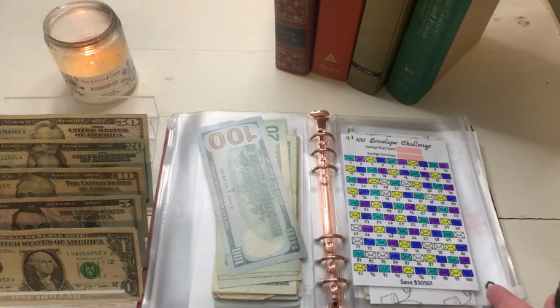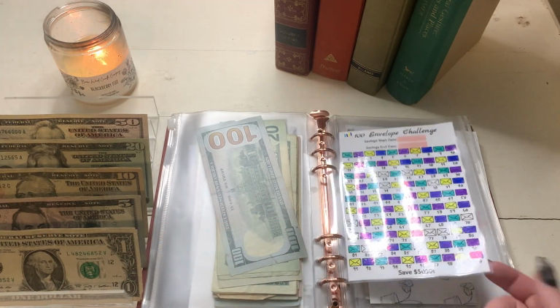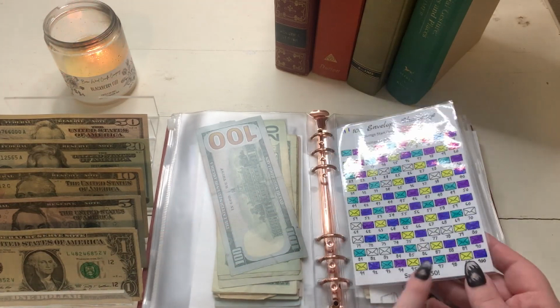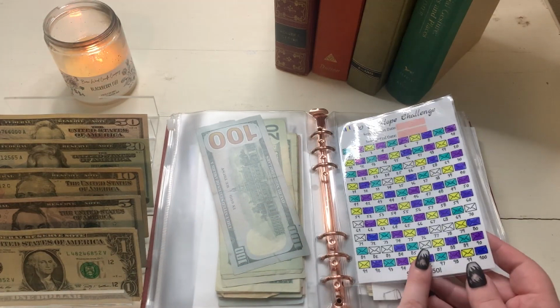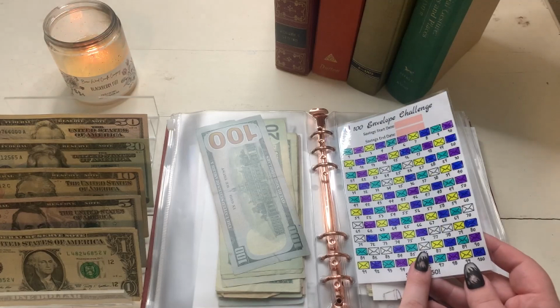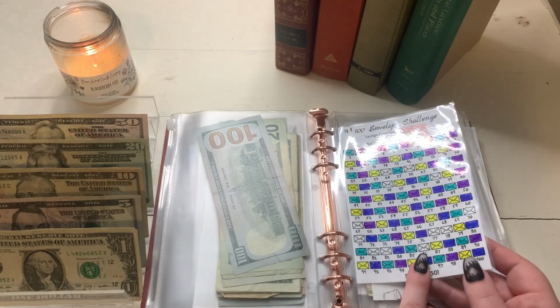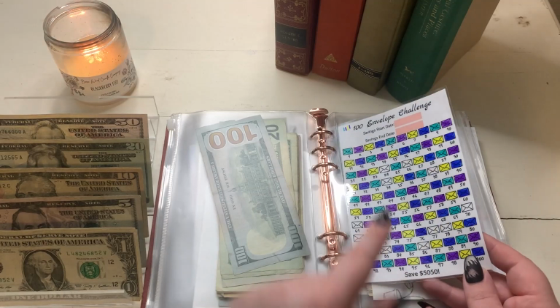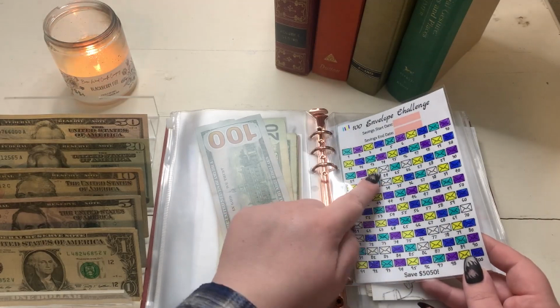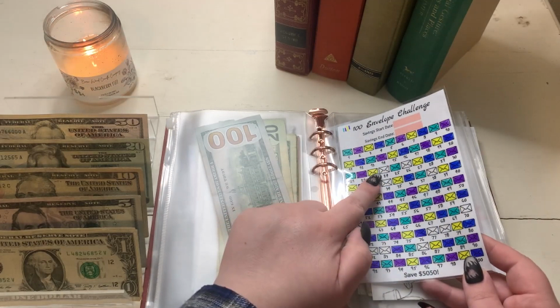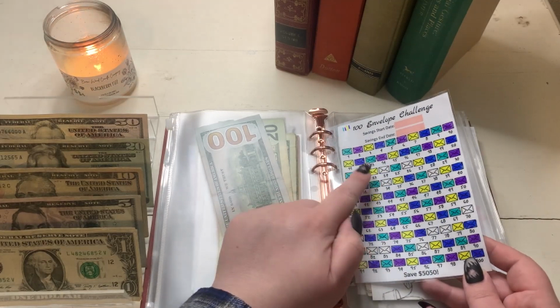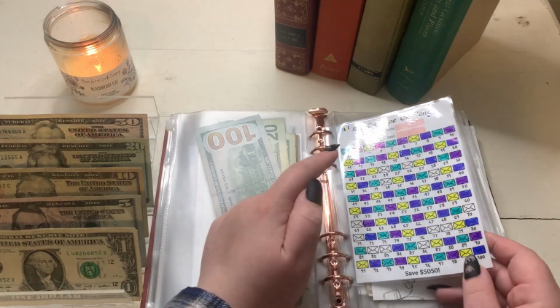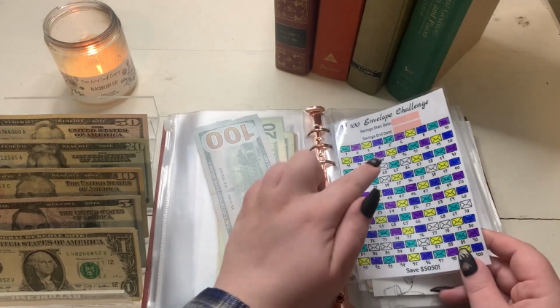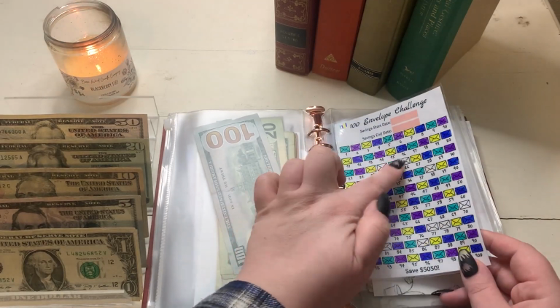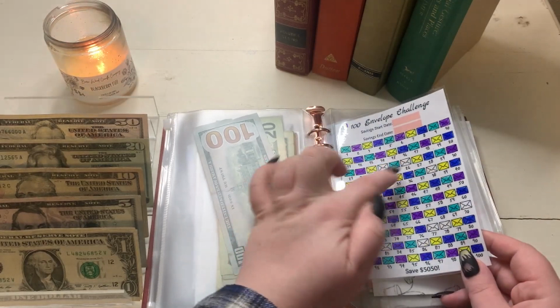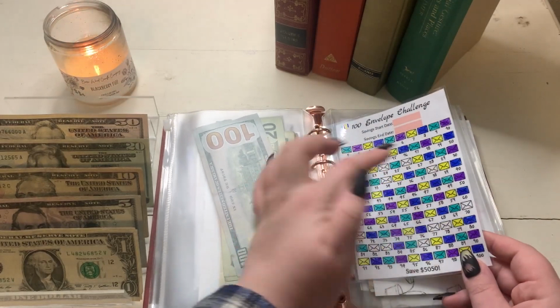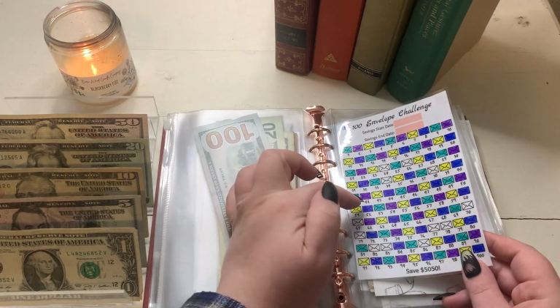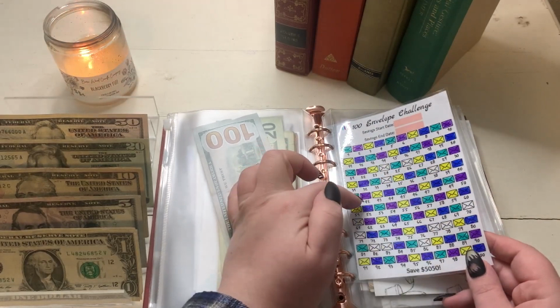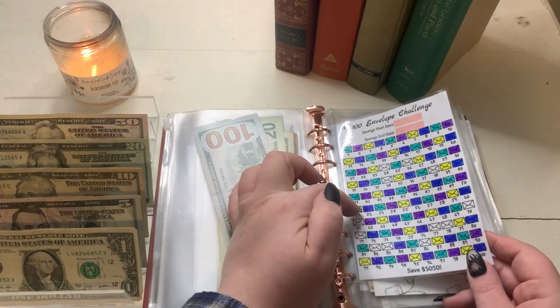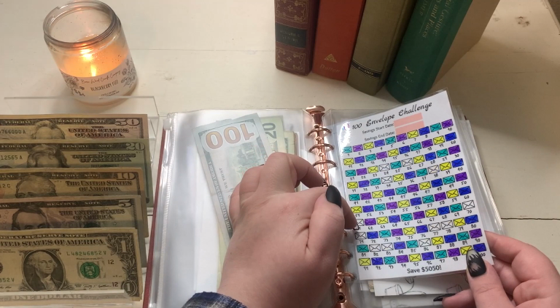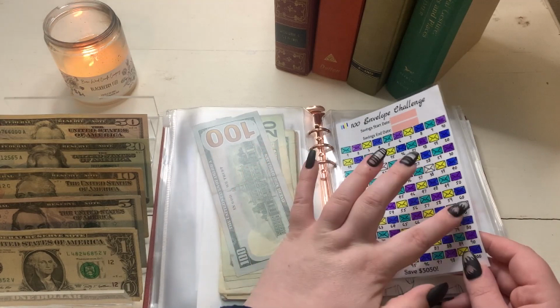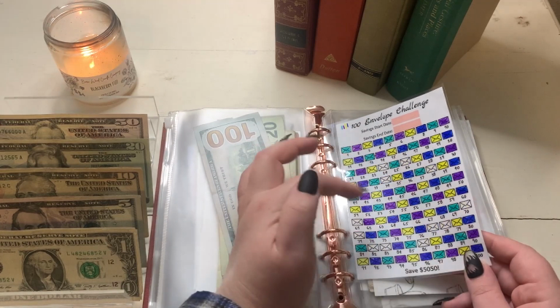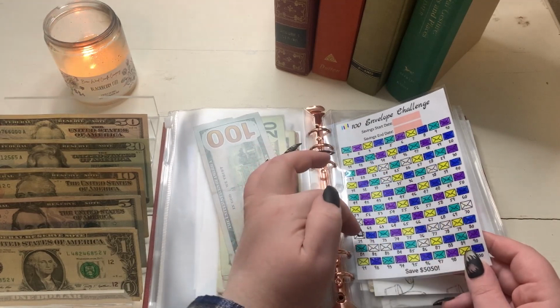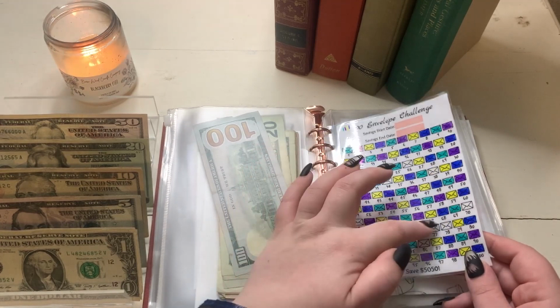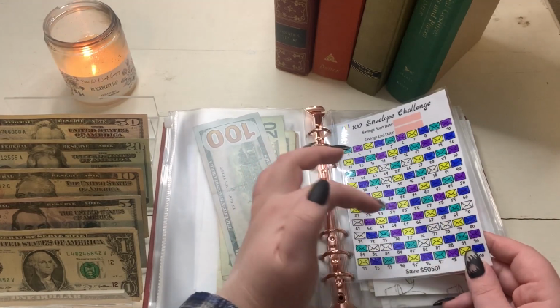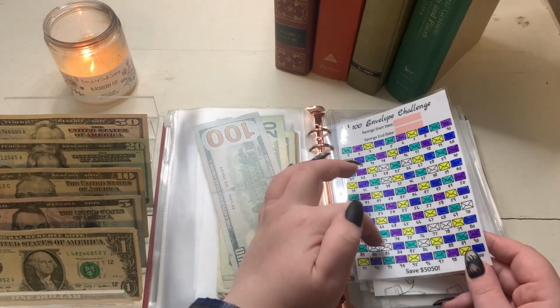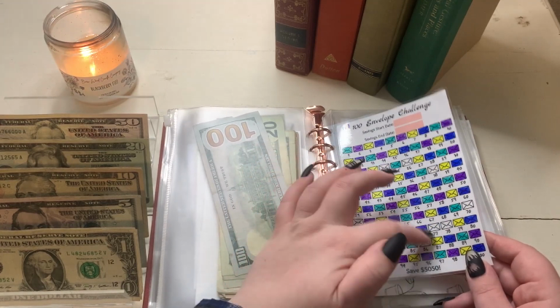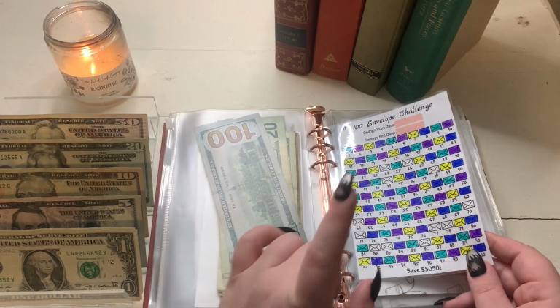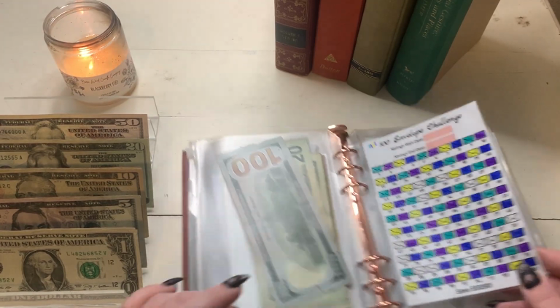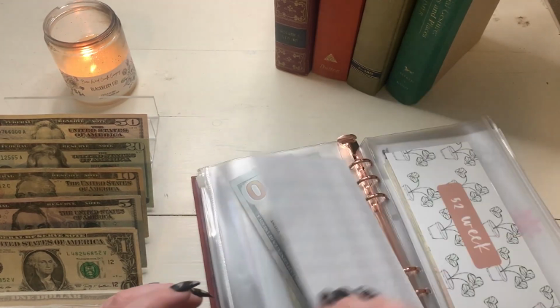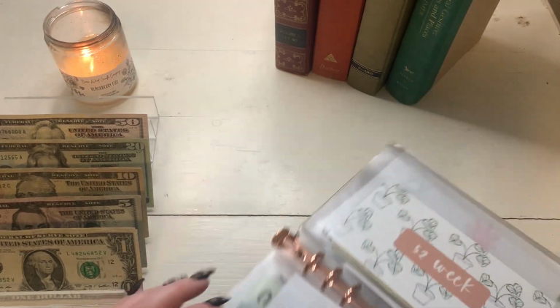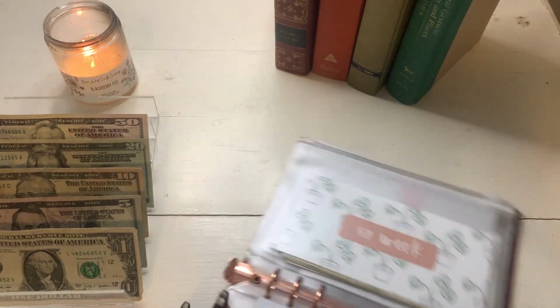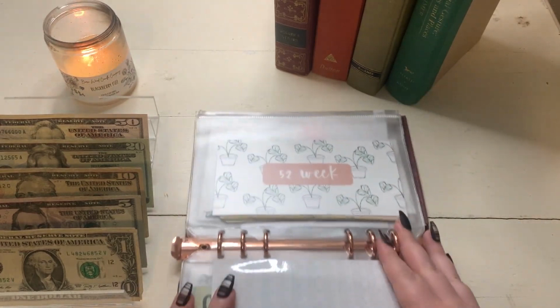That is it for our 100 envelope challenge. Our highest number we have left is 86, the lowest we have is 24, and we have 12 envelopes left. Oh my gosh.